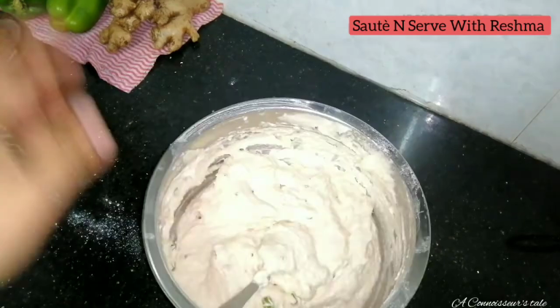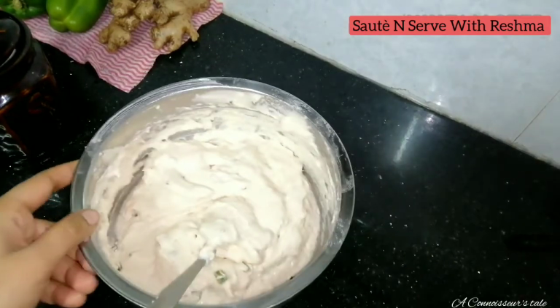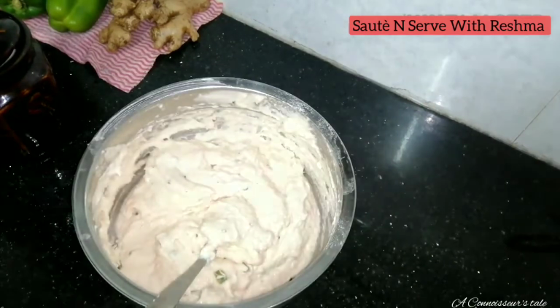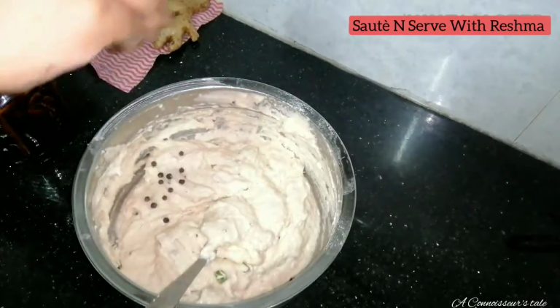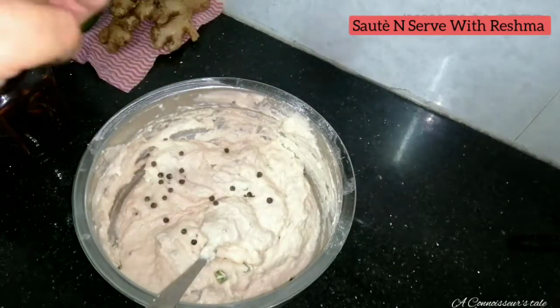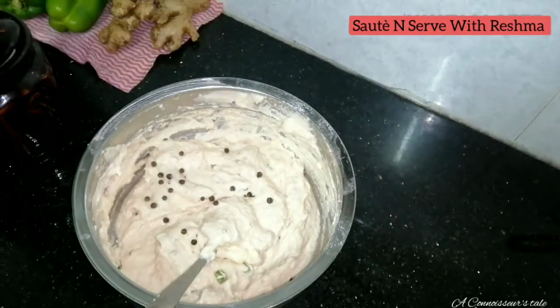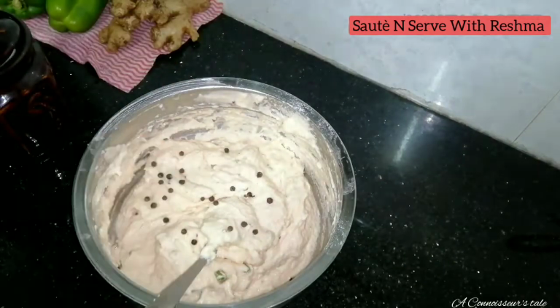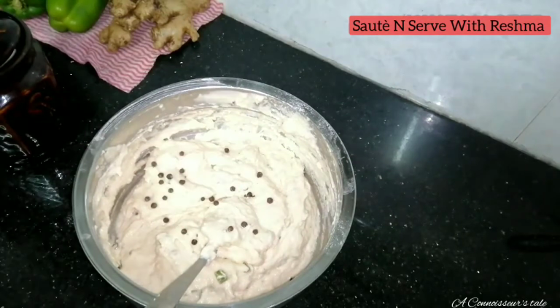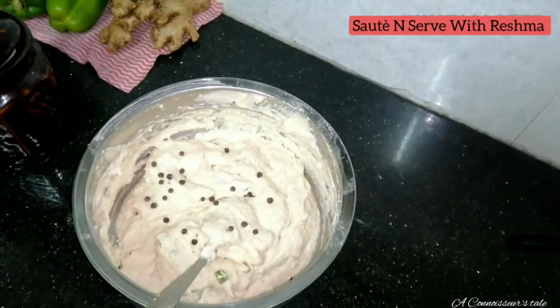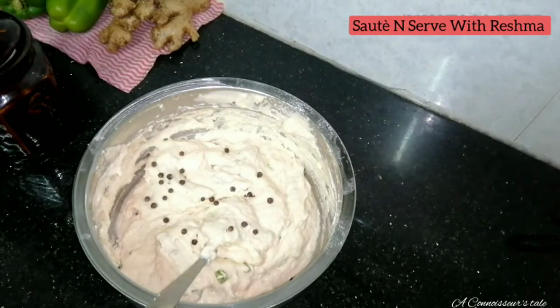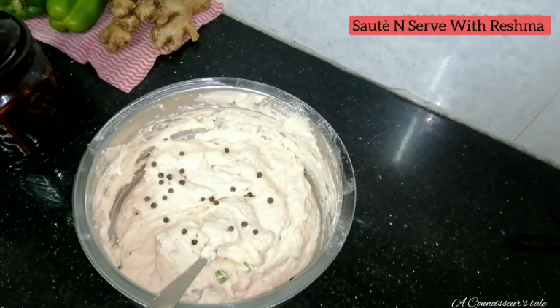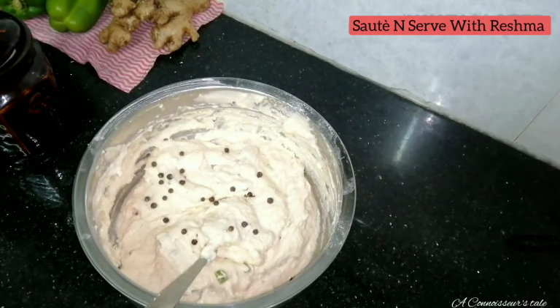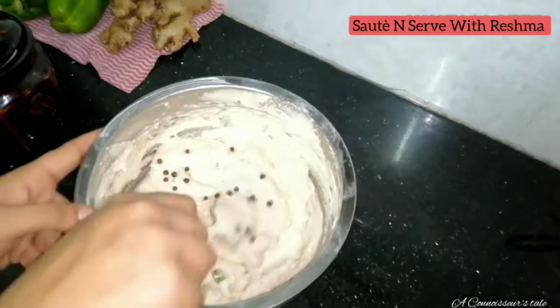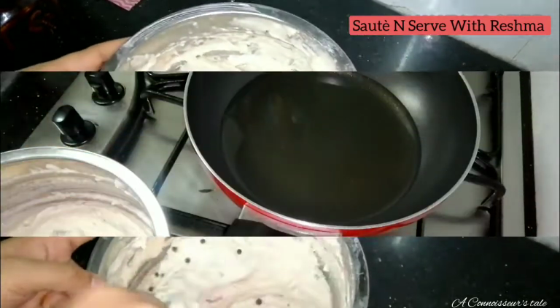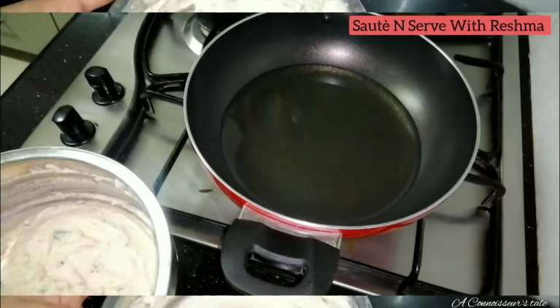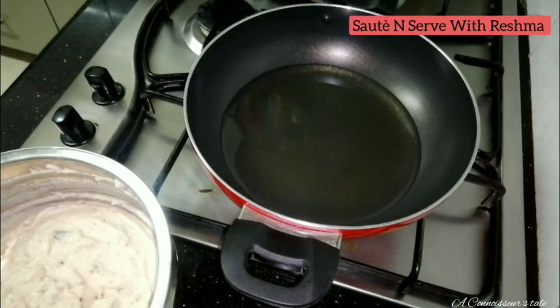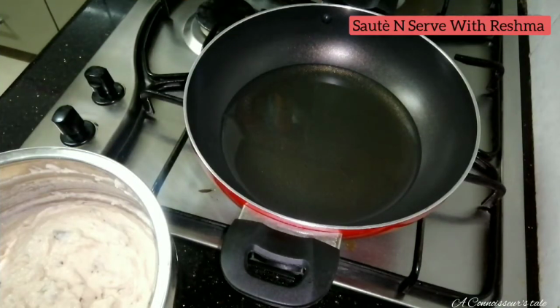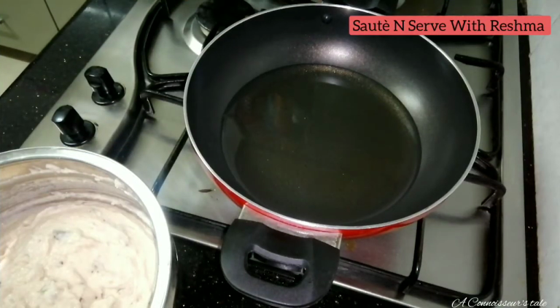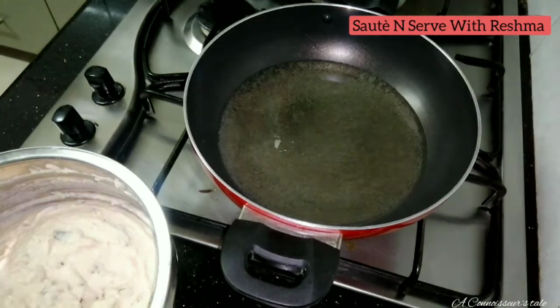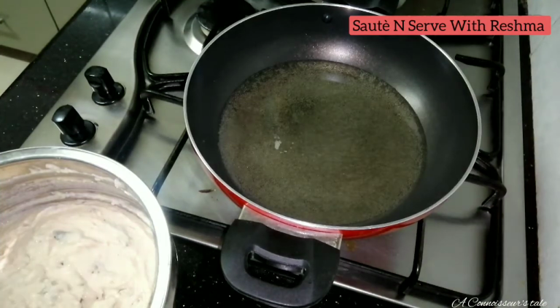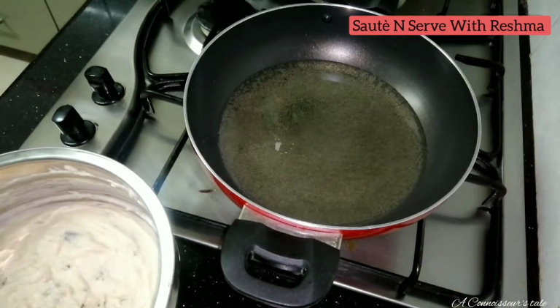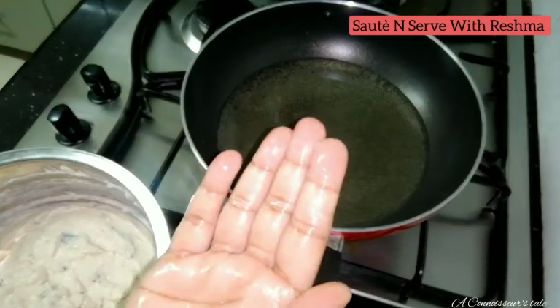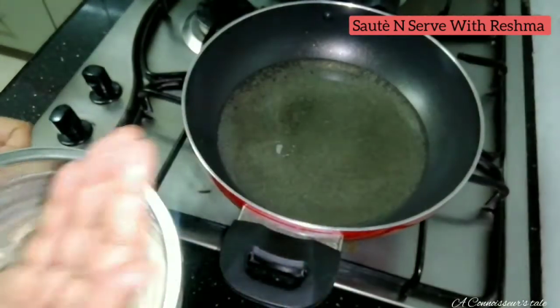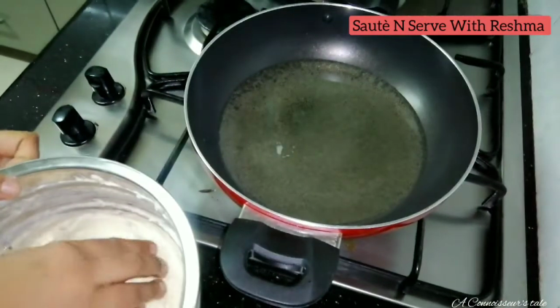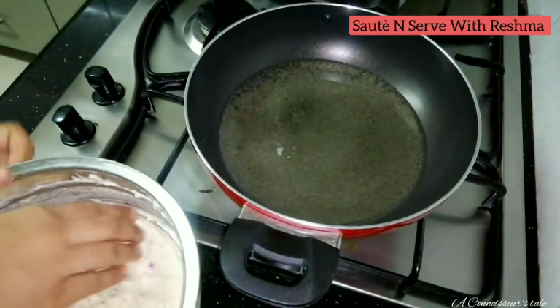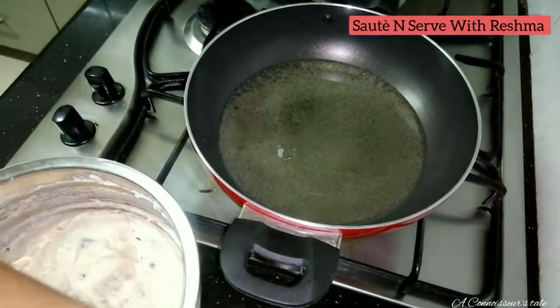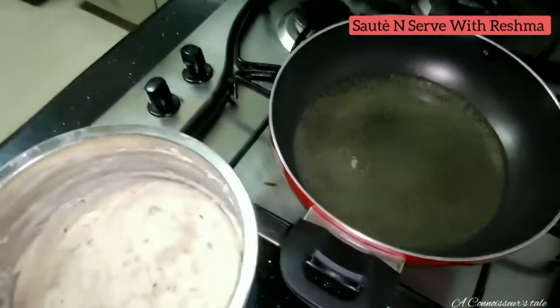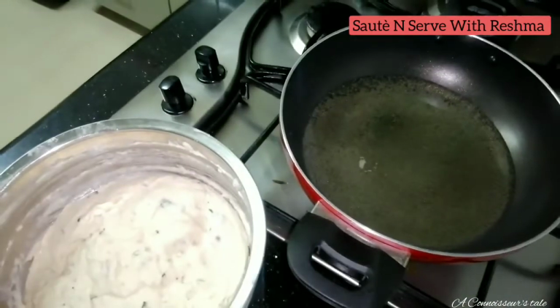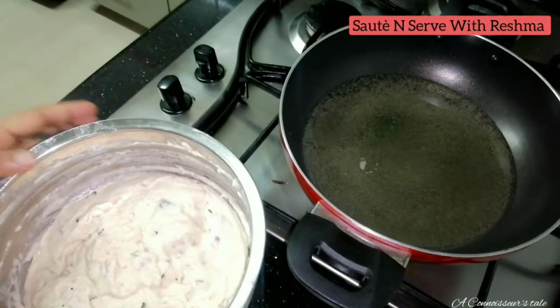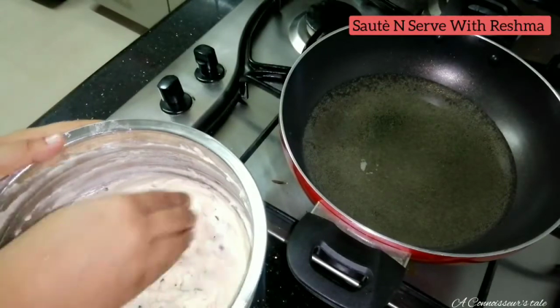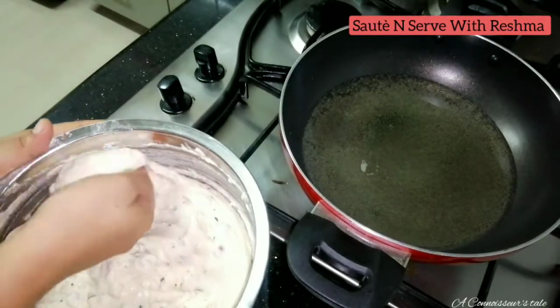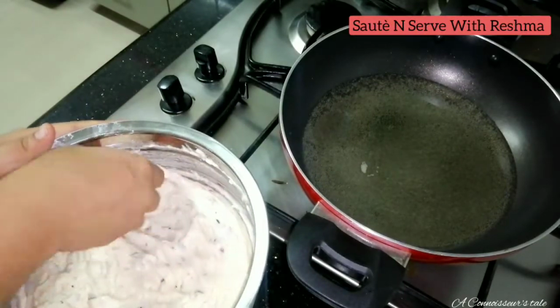Now I am going to mix the oil in a pan. I put a little oil in this way. I put a little oil in my hand.